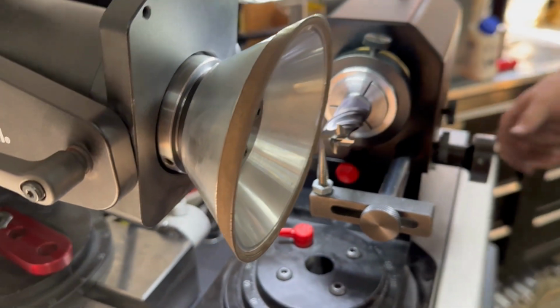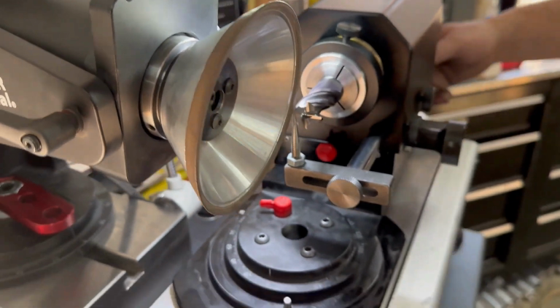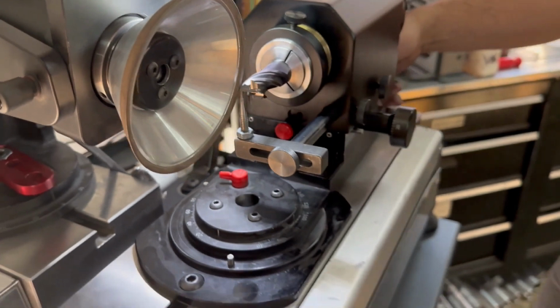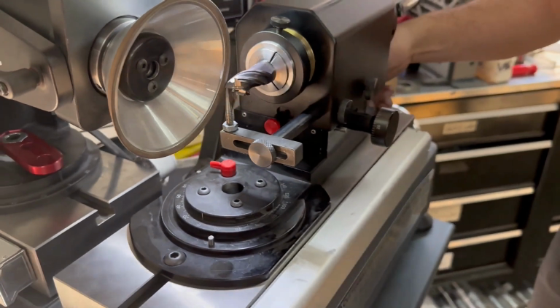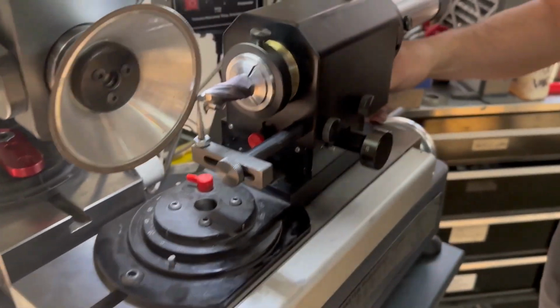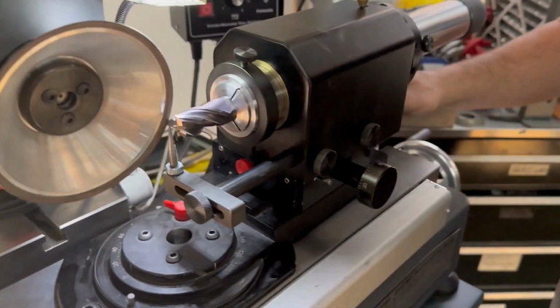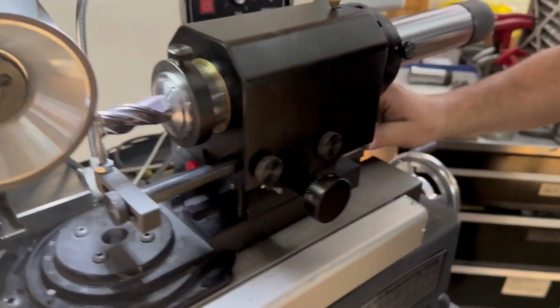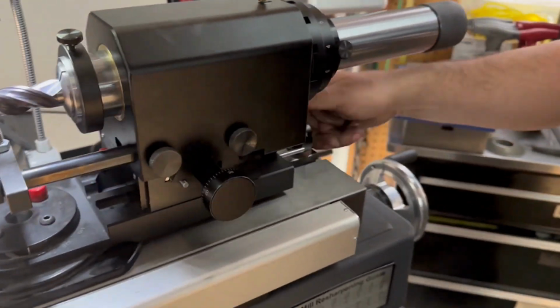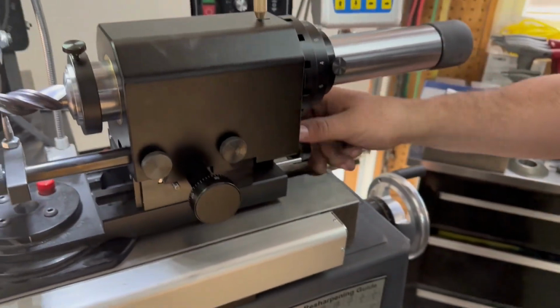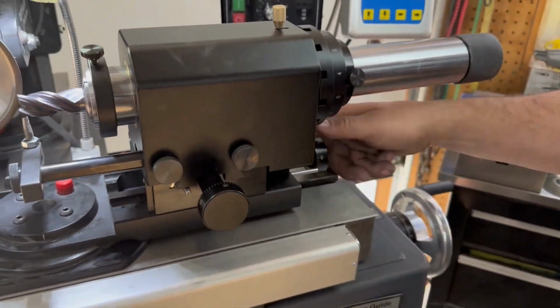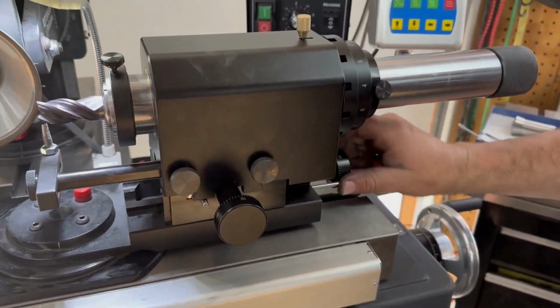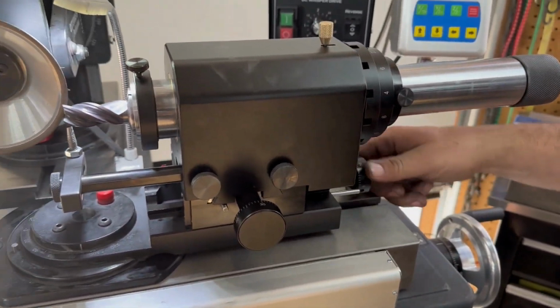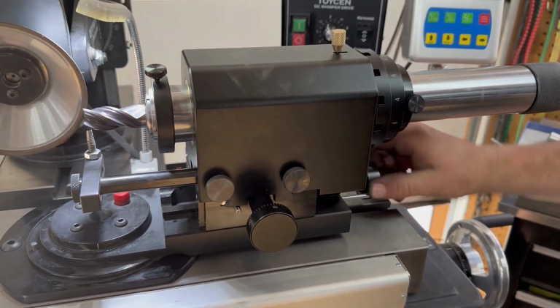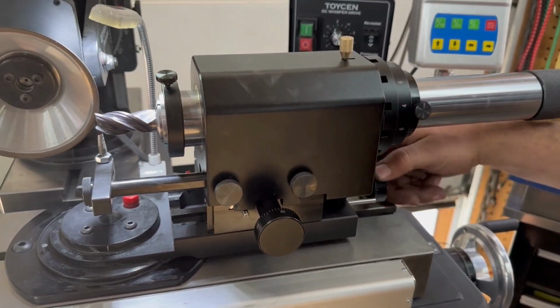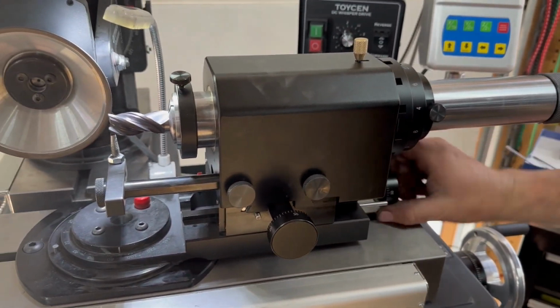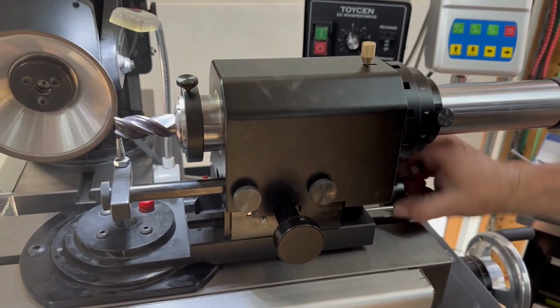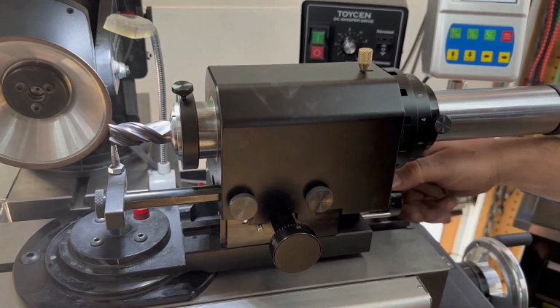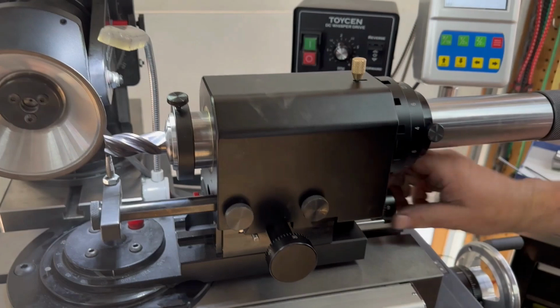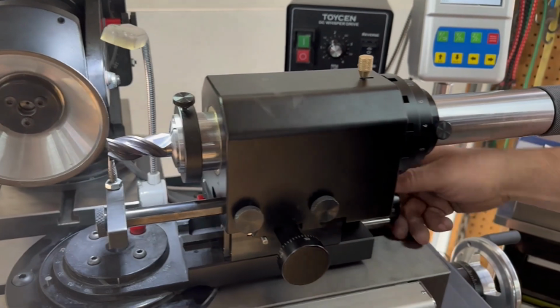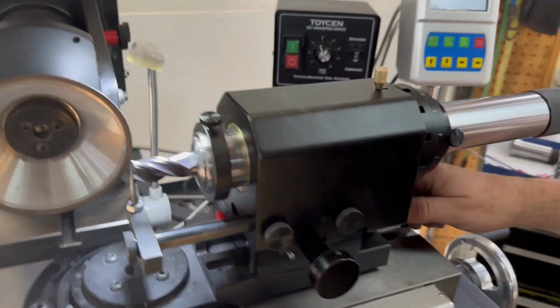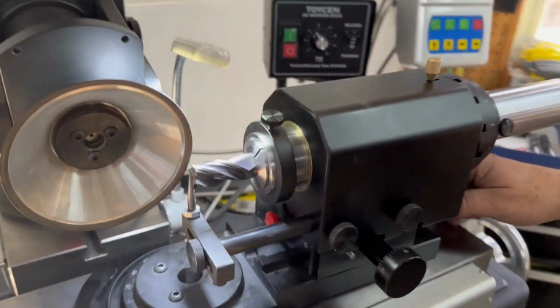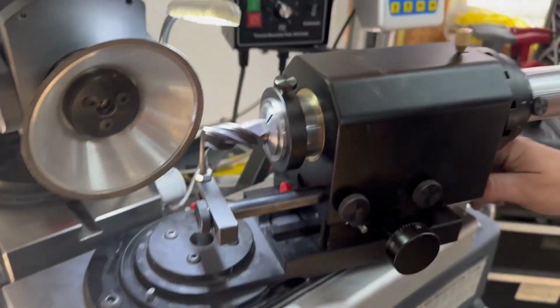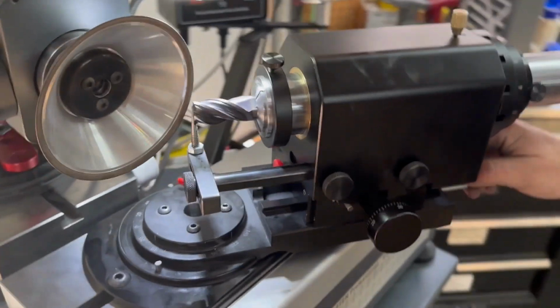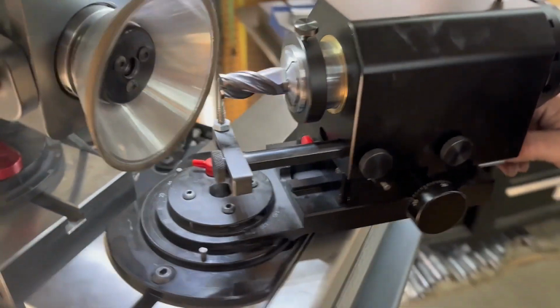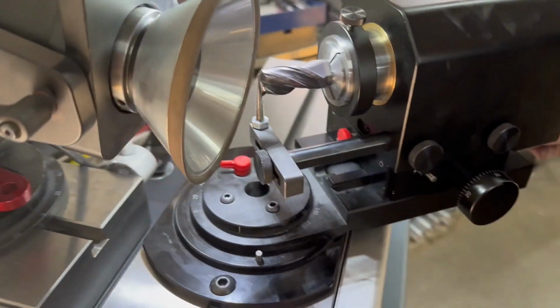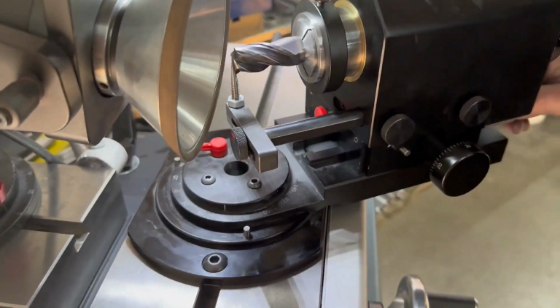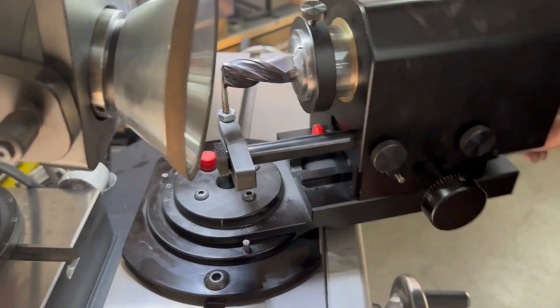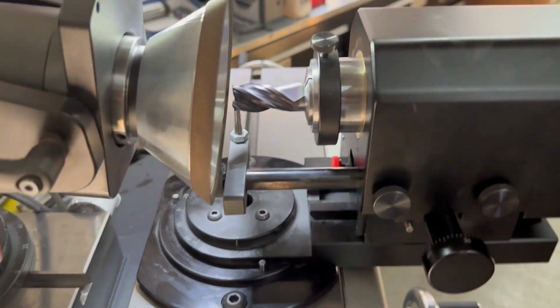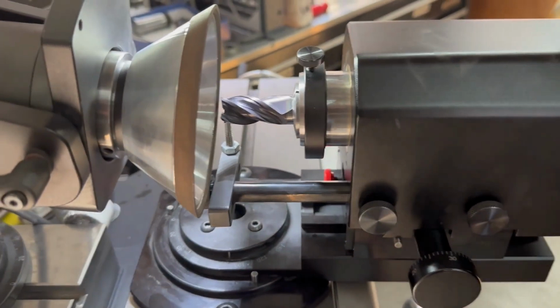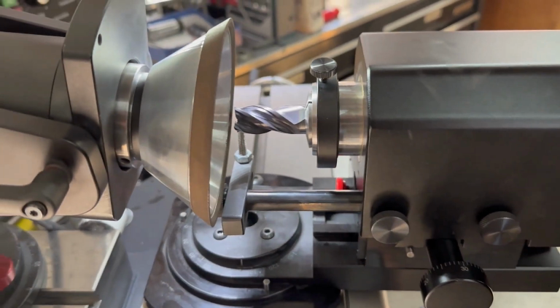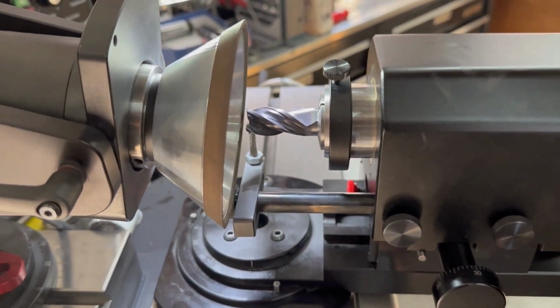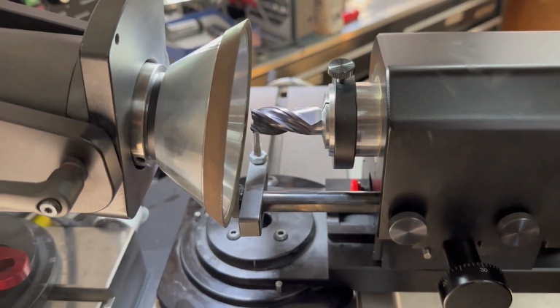So now we're going to move the upper axis away a little bit, and then we can swing the 90 just to see if we have the right end clearance — just to make sure you're not going to crash the tool.